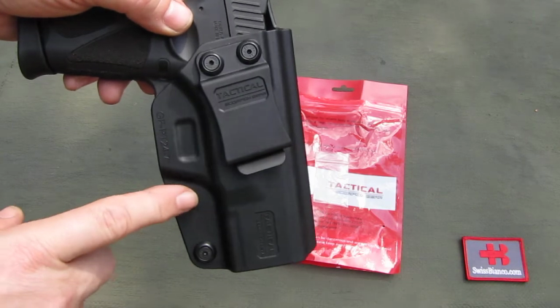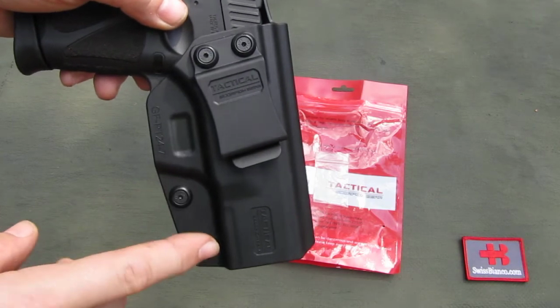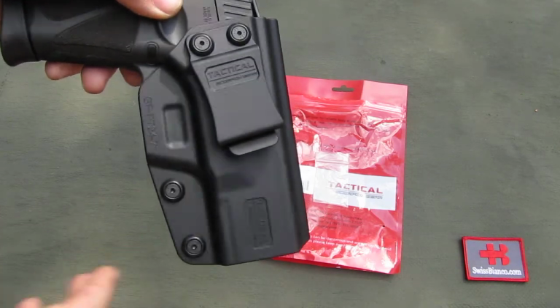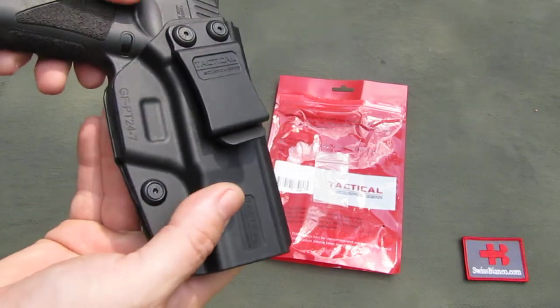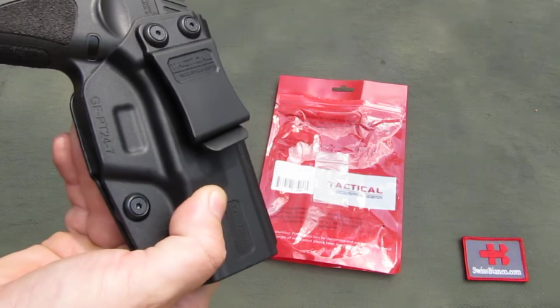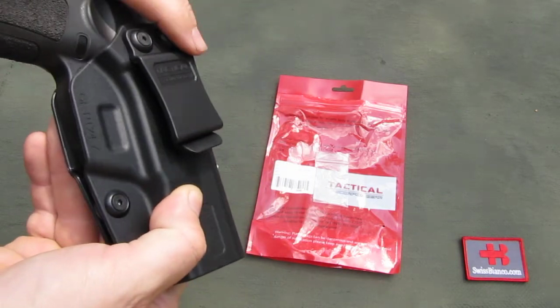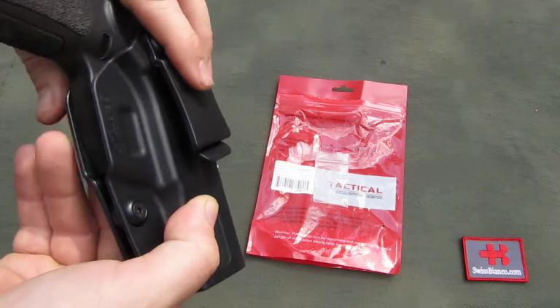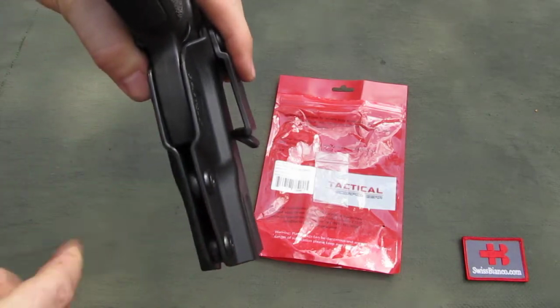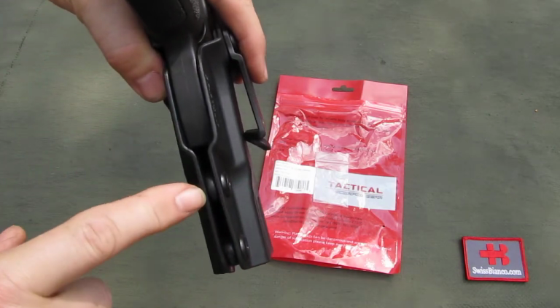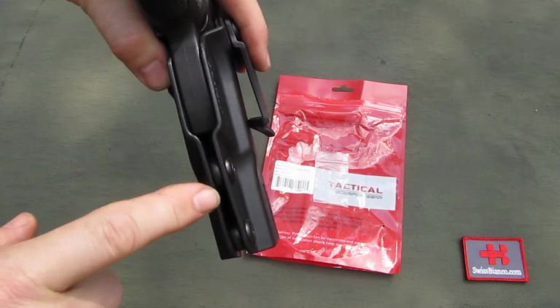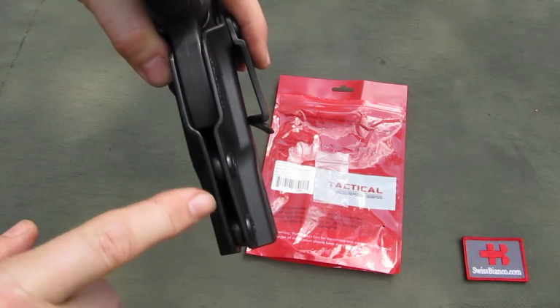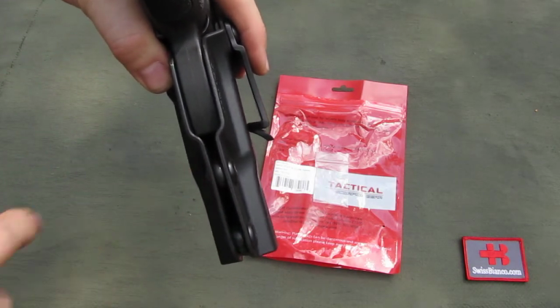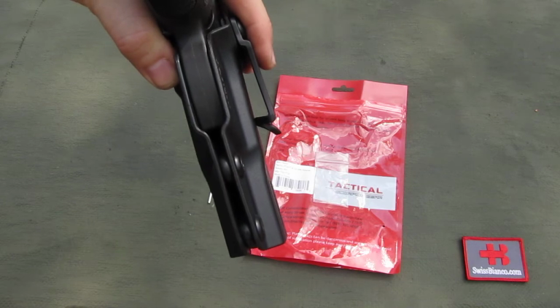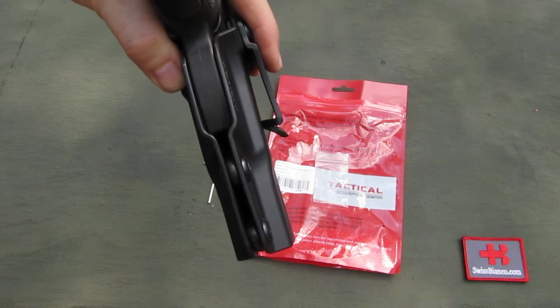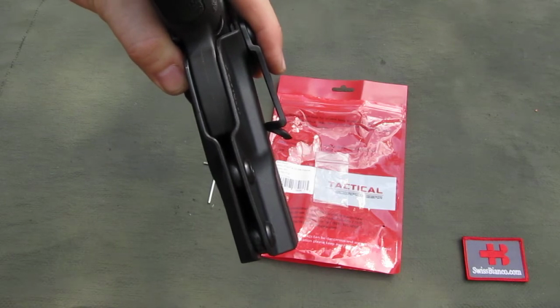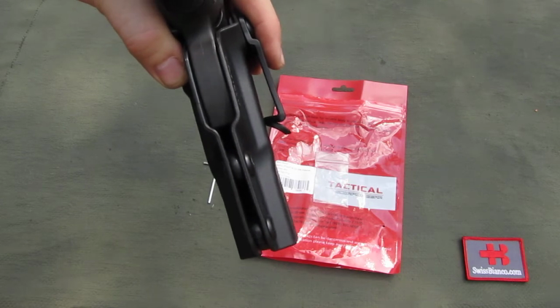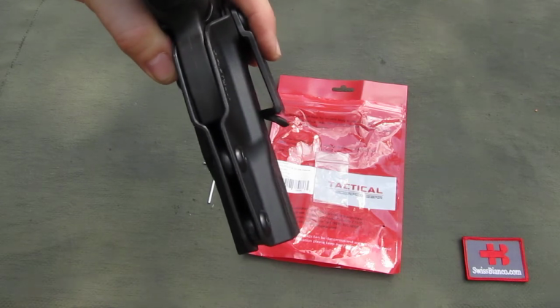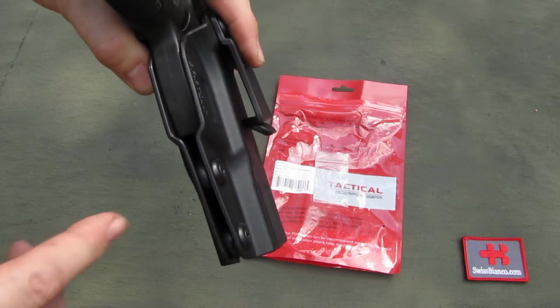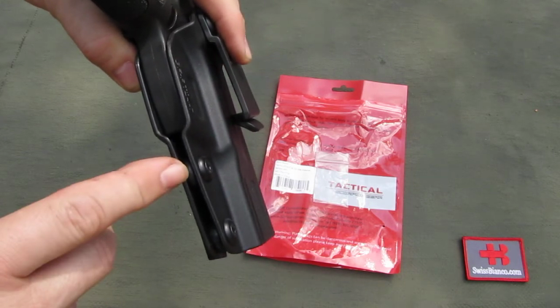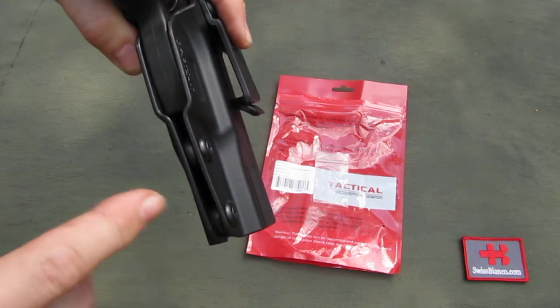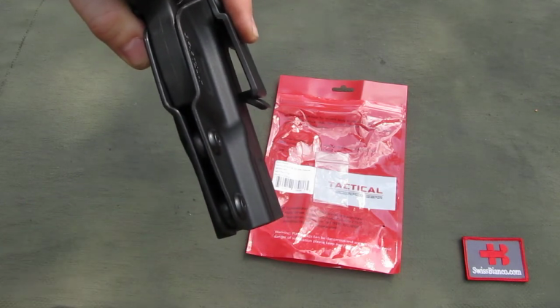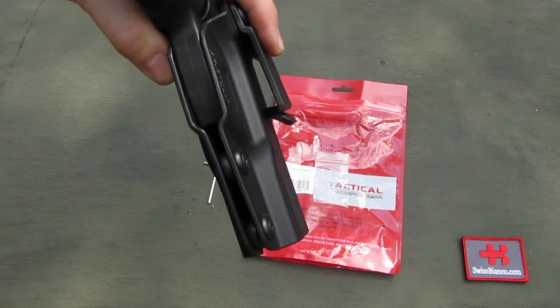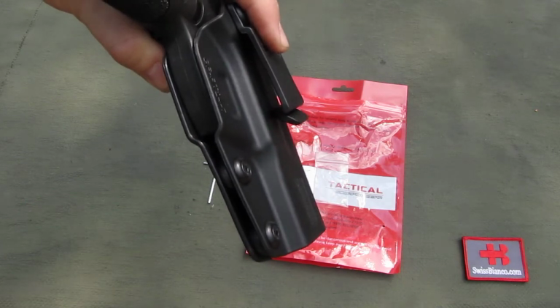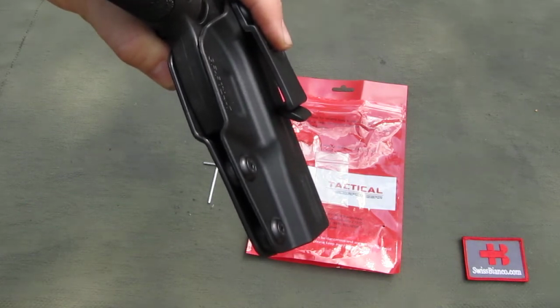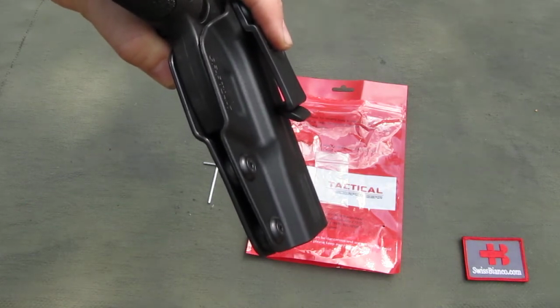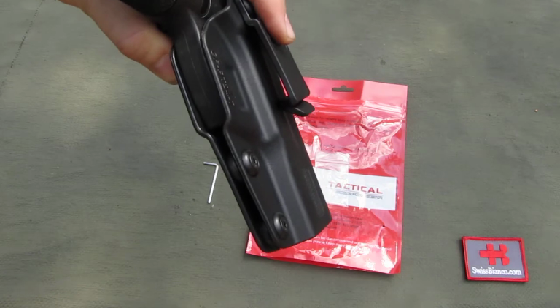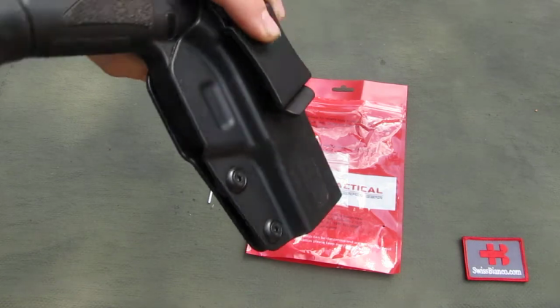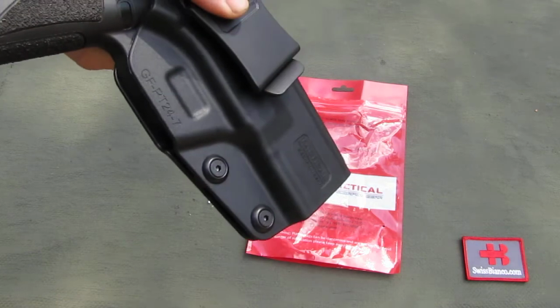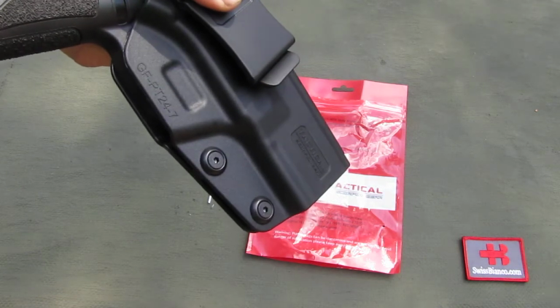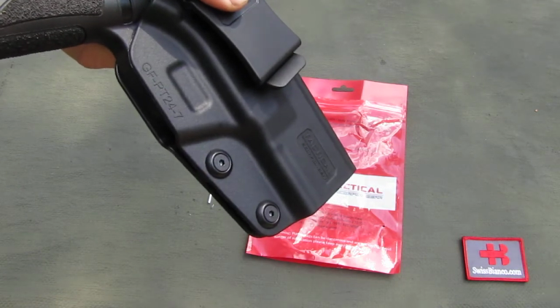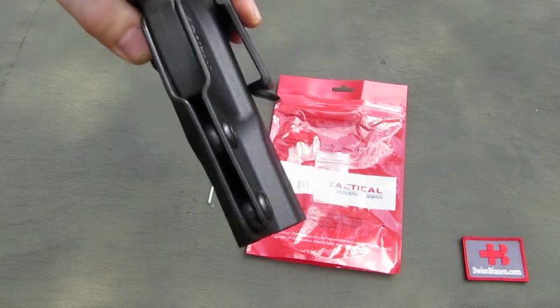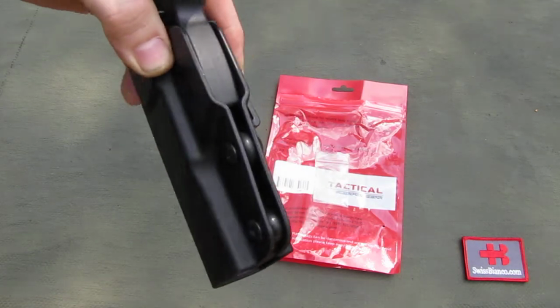The same applies to the adjustable screws for the tension. They needed adjustment right out of the box — the Chinese just assemble it.